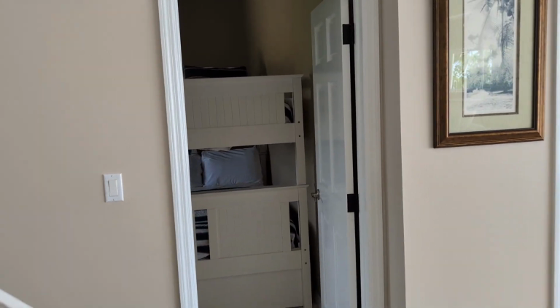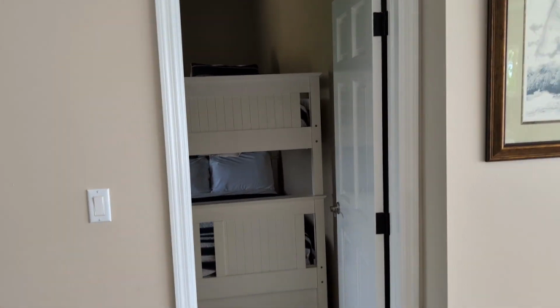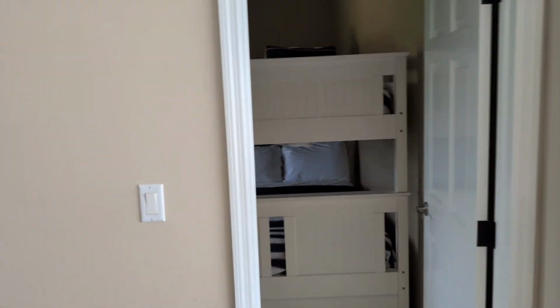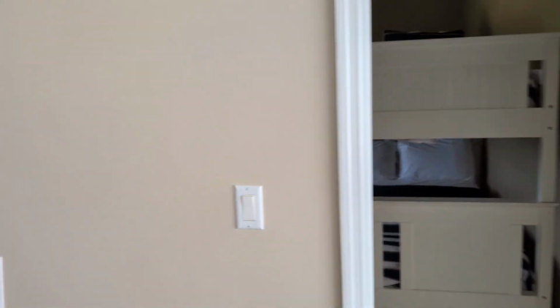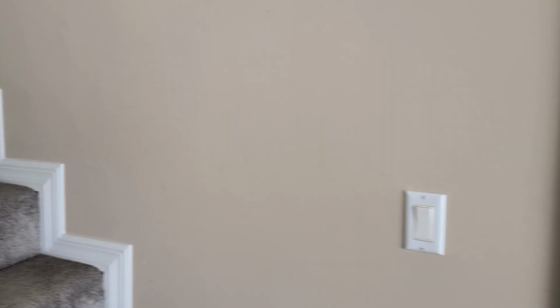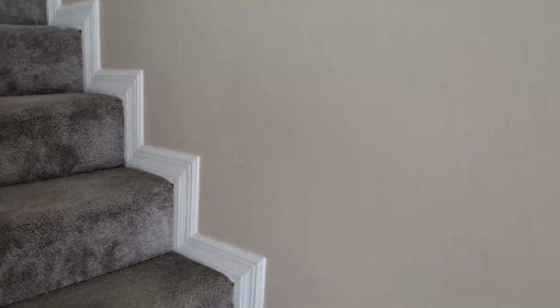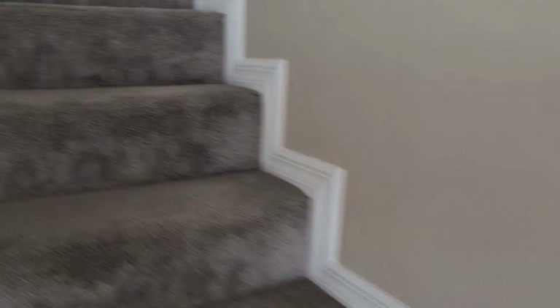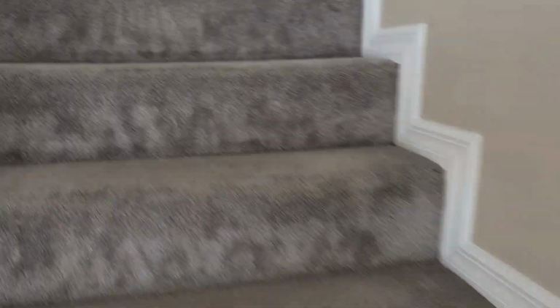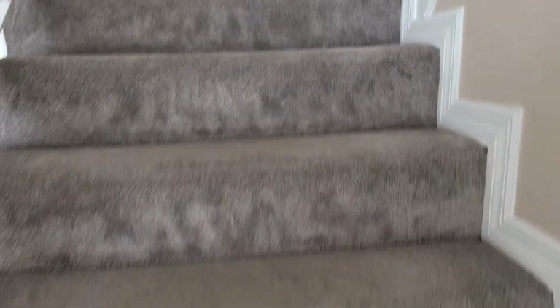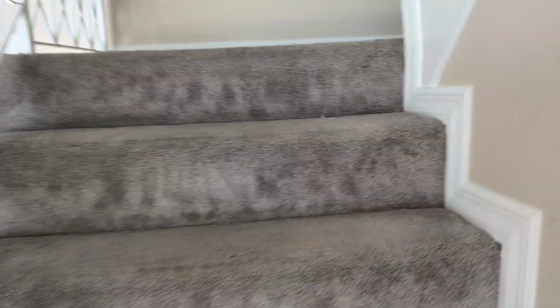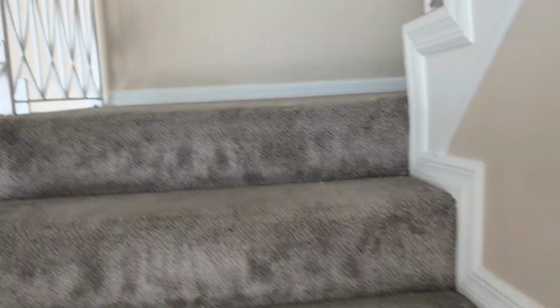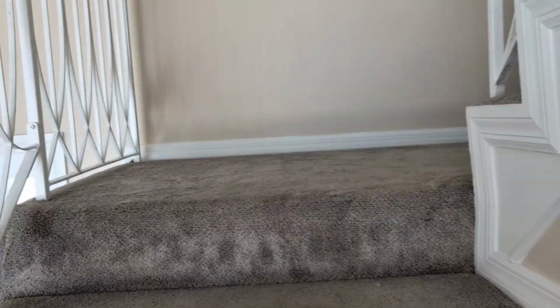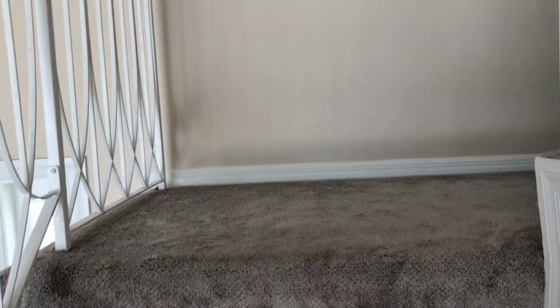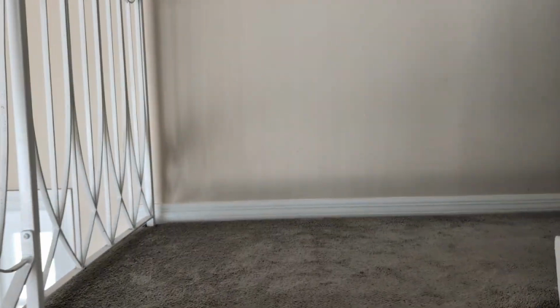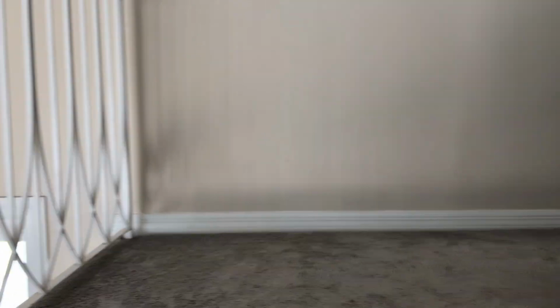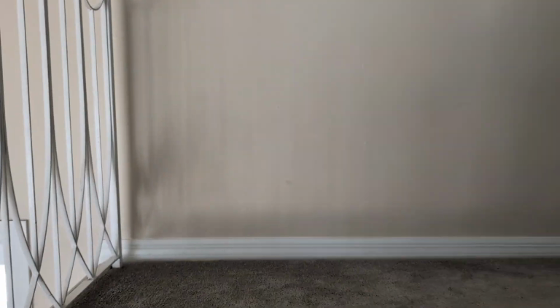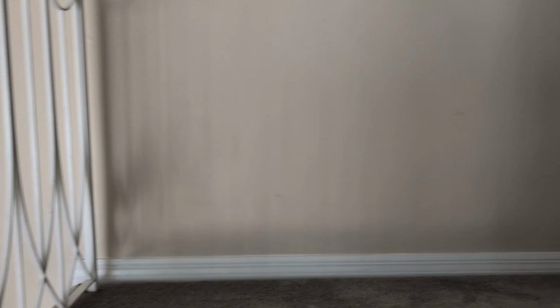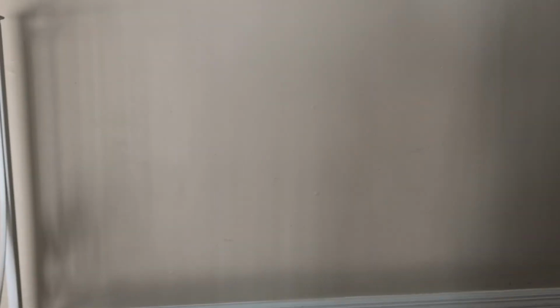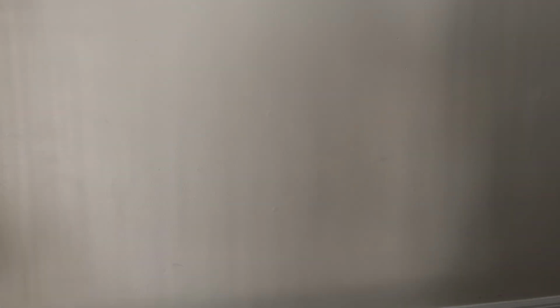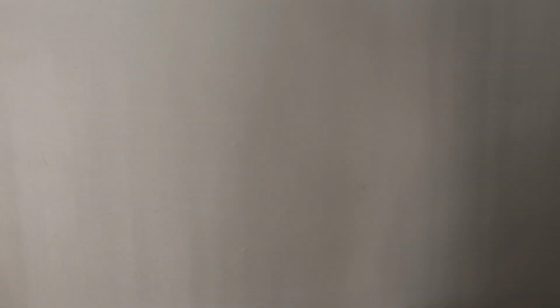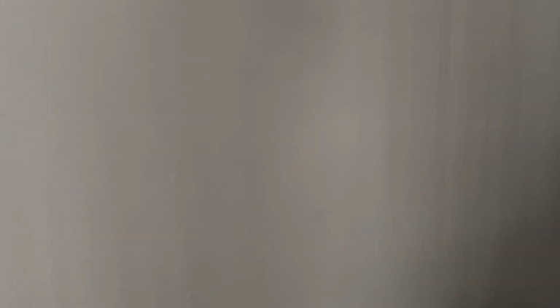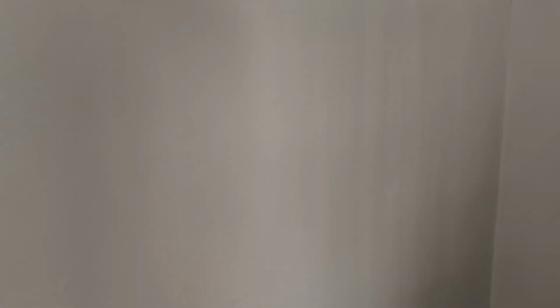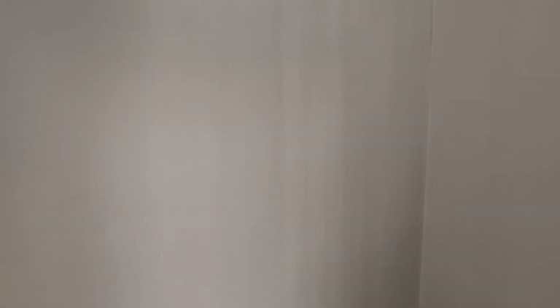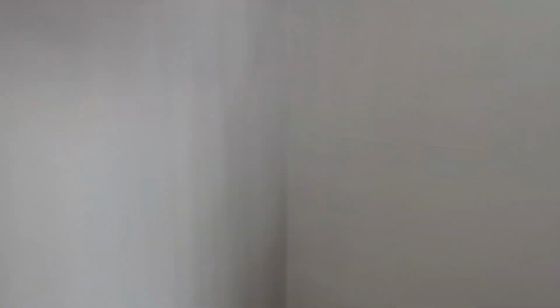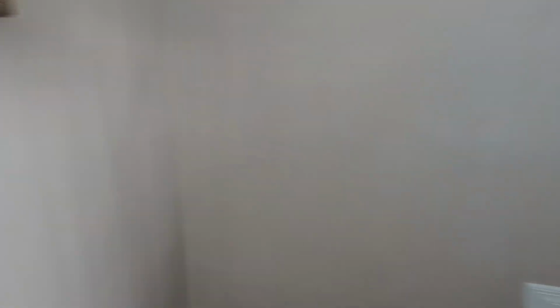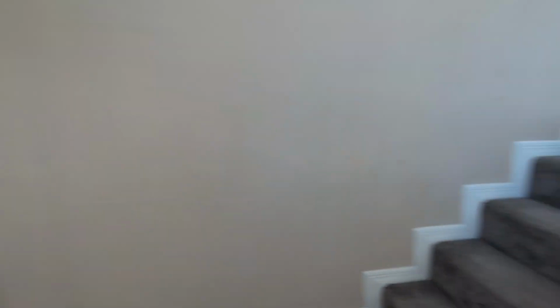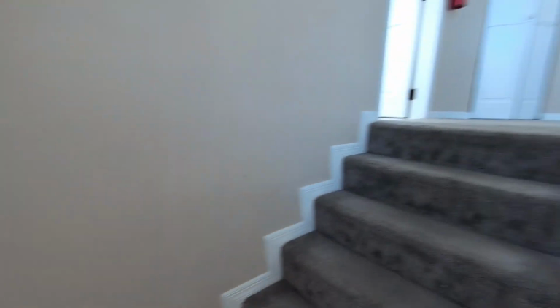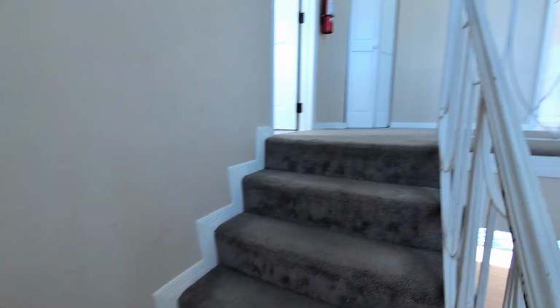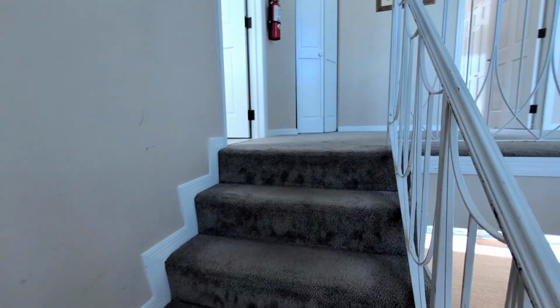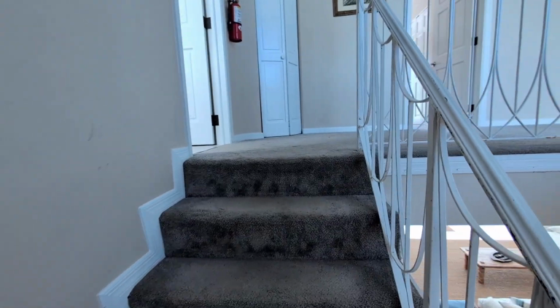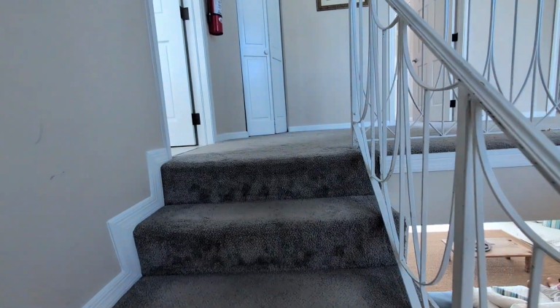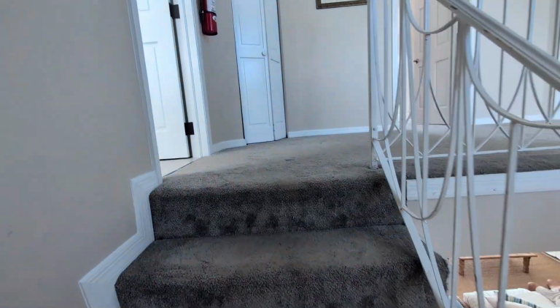We're going to go ahead and go upstairs. Carpeted upstairs — it's carpeted going up and downstairs. Three stories to the house.